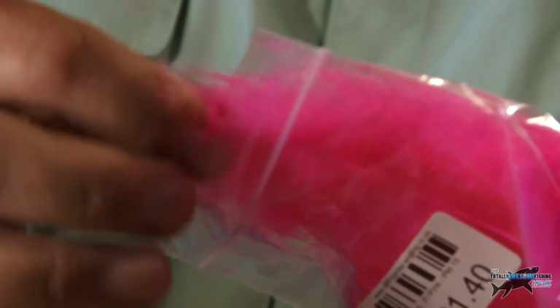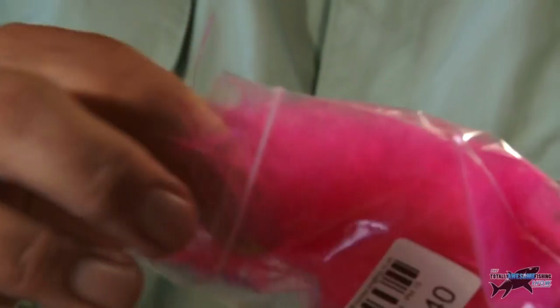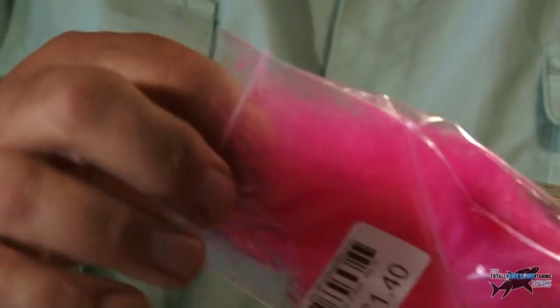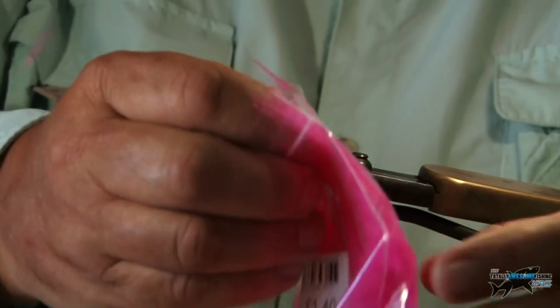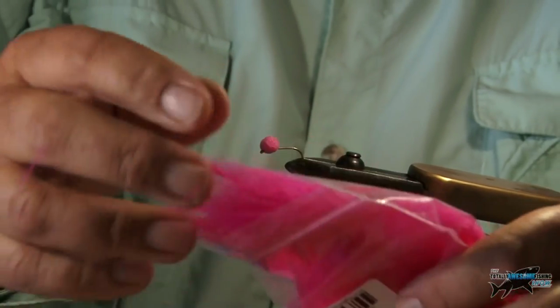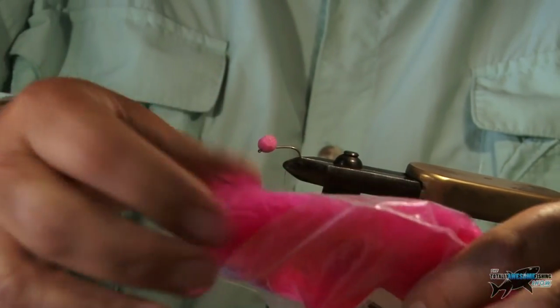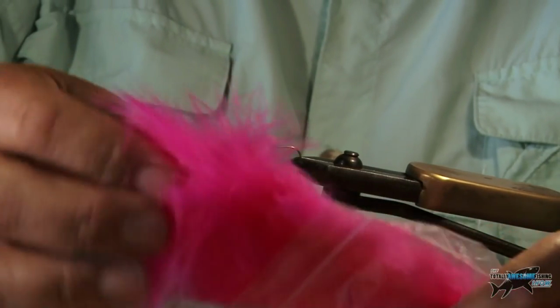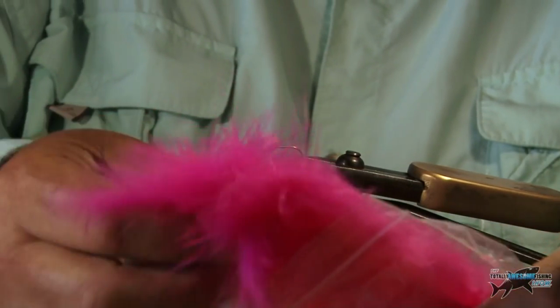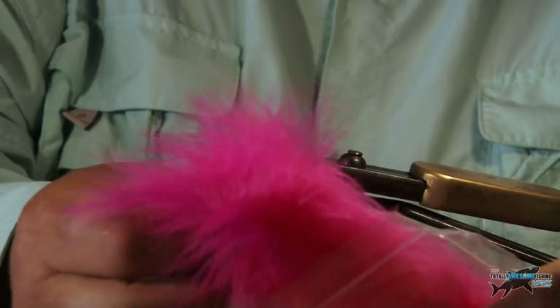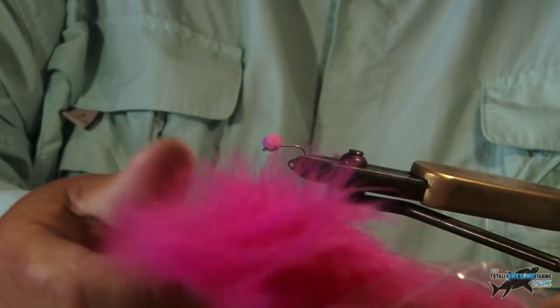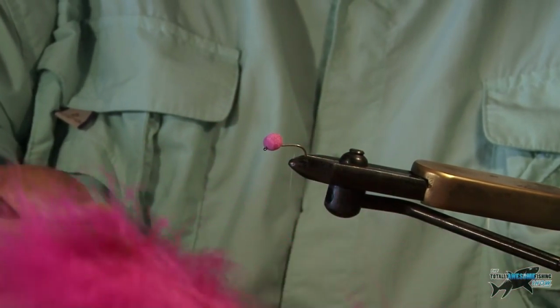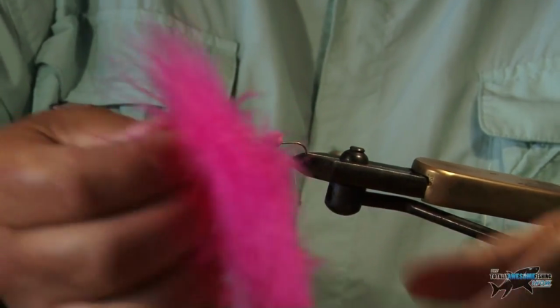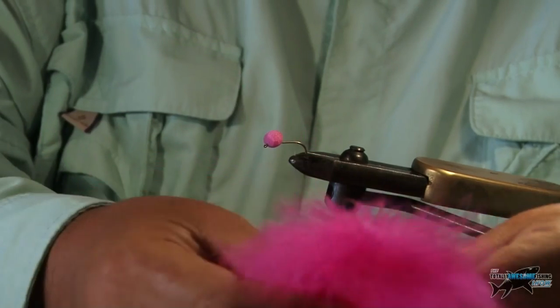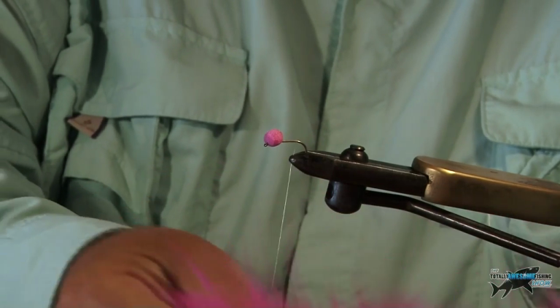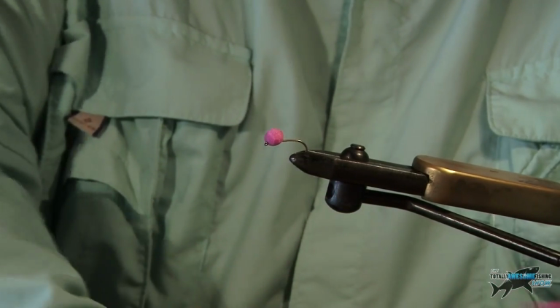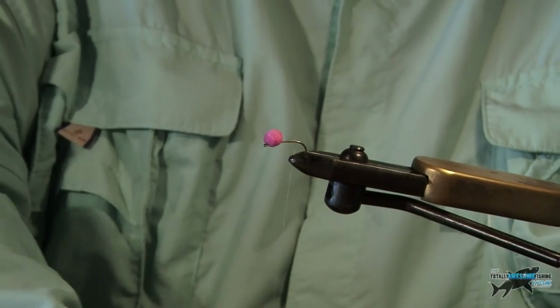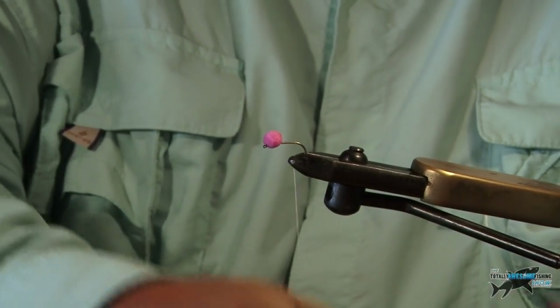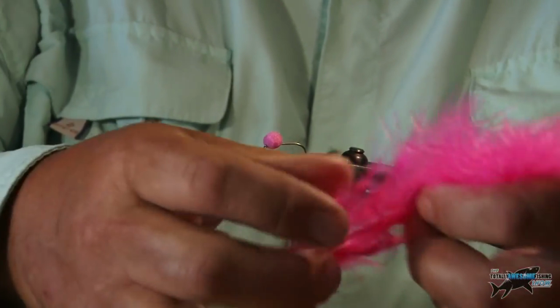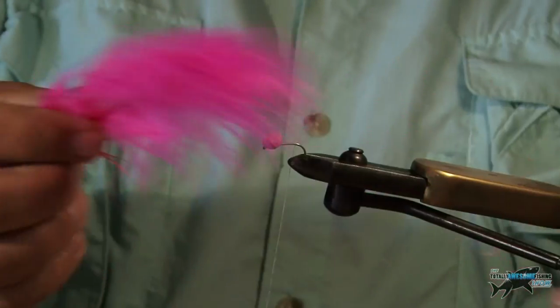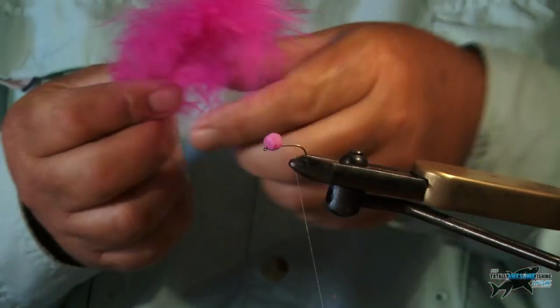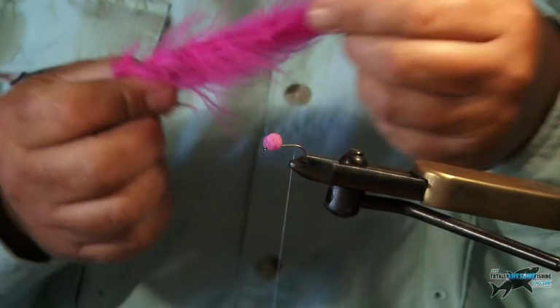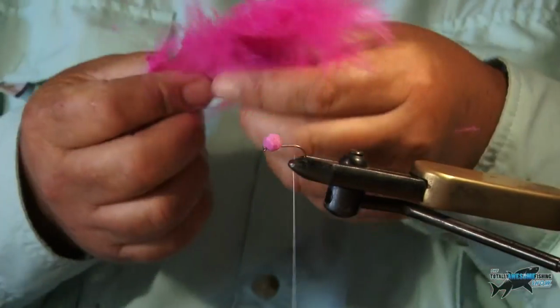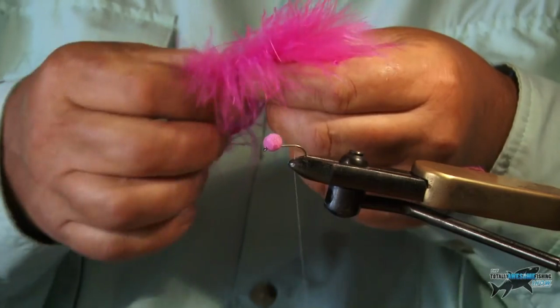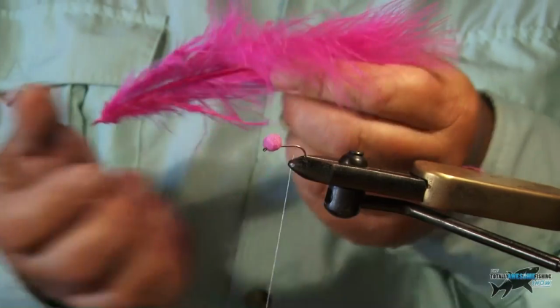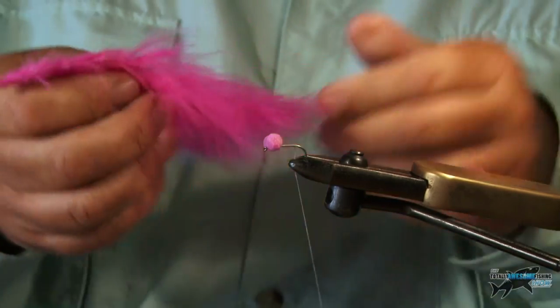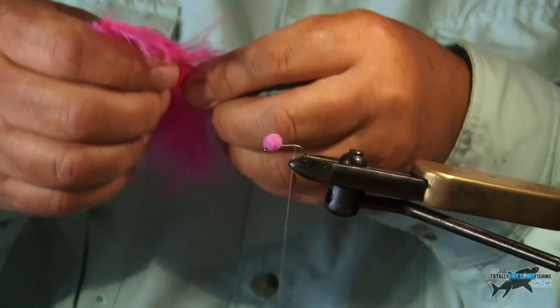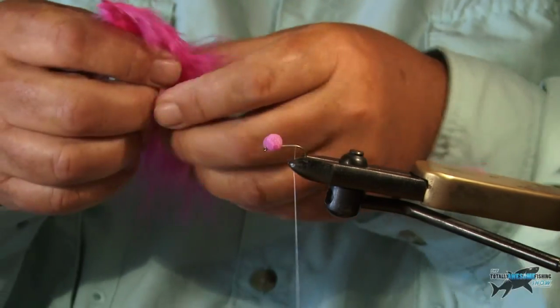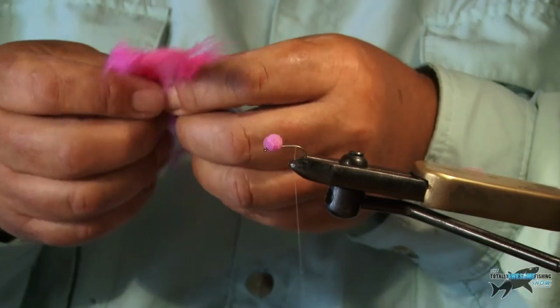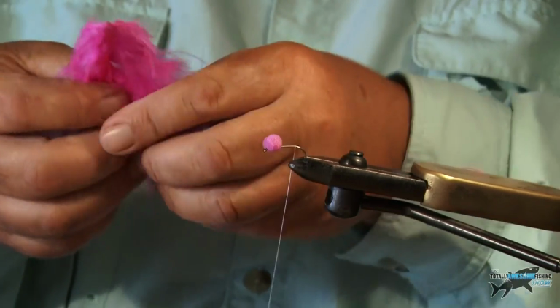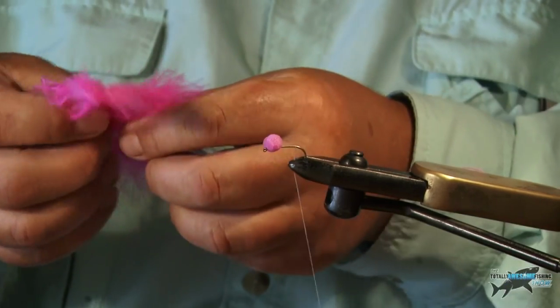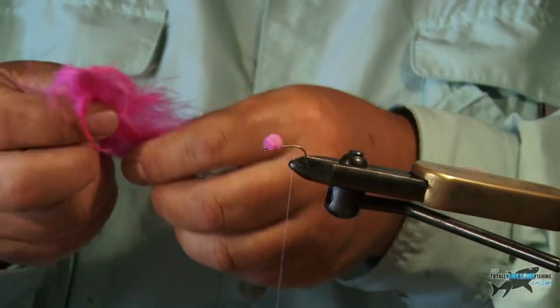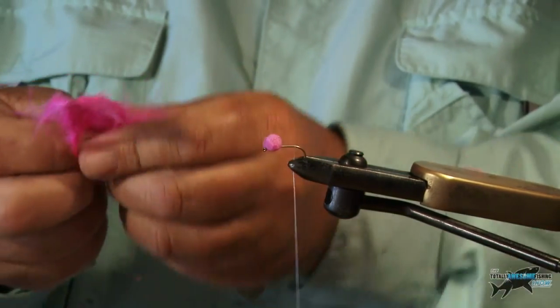Now then, we're going to get some pink marabou. Pink is a great colour on Rutland Water. There are a lot of shrimps out there — very bright, tiny little things which we can't really imitate they're so small — but pink is associated. I think the fish associate pink with food here, so it's a very good fly to use.